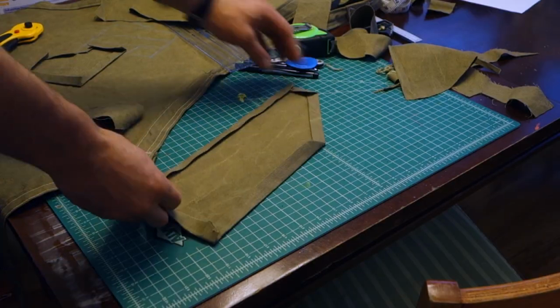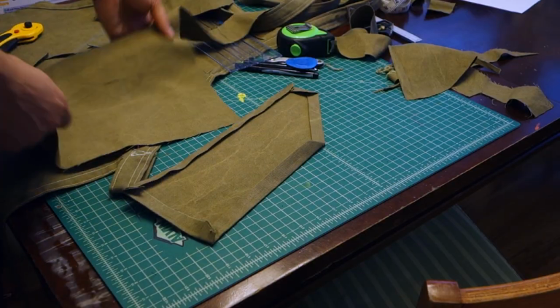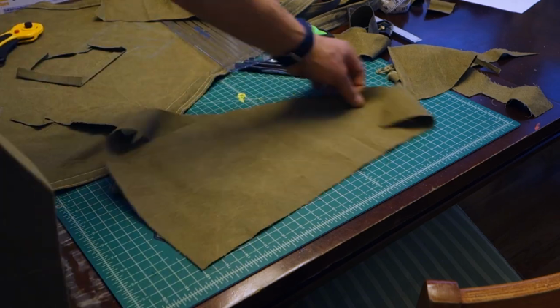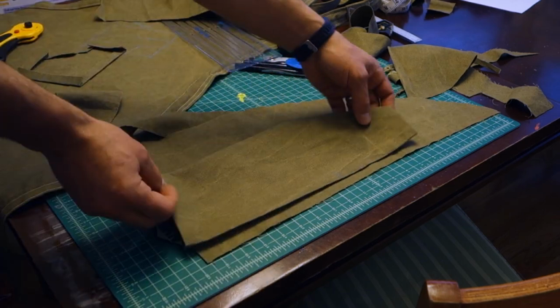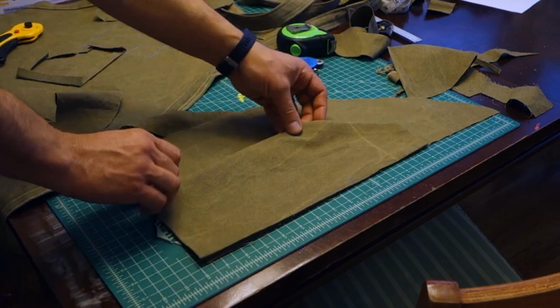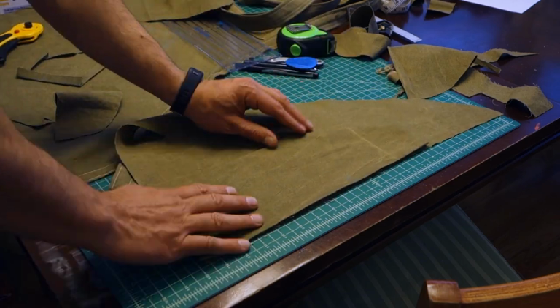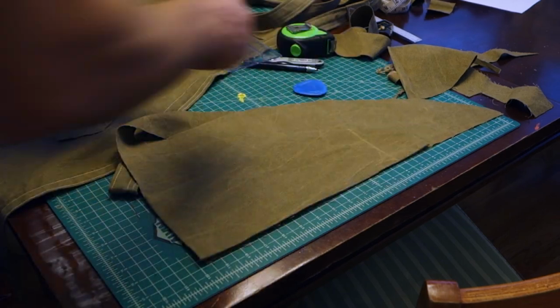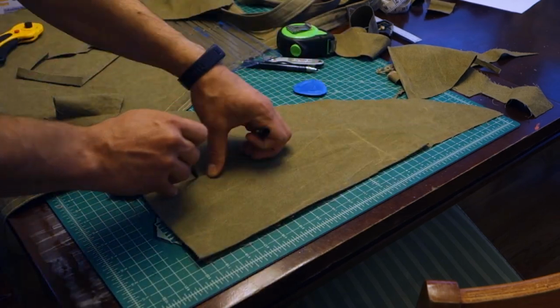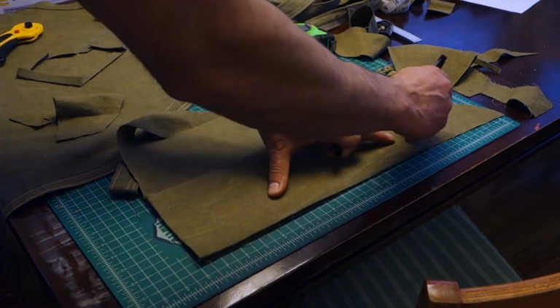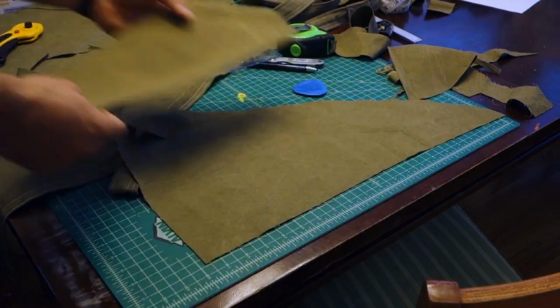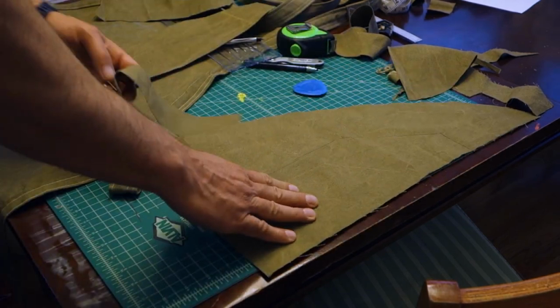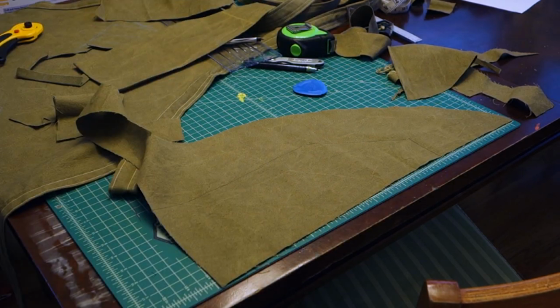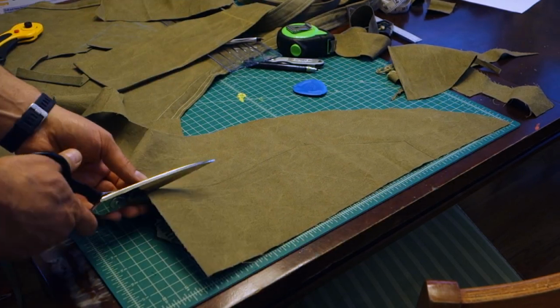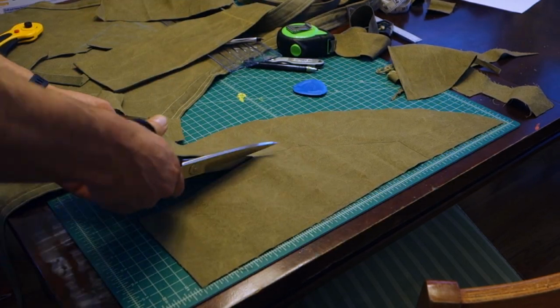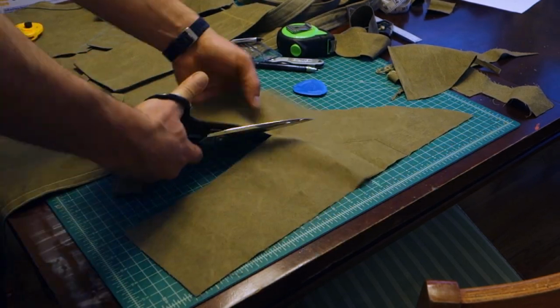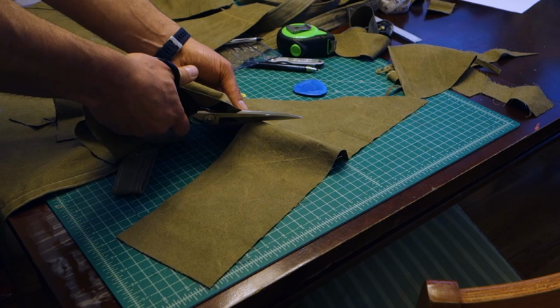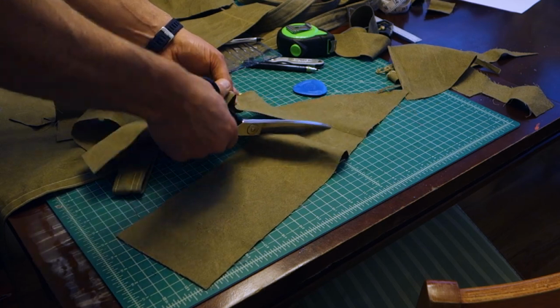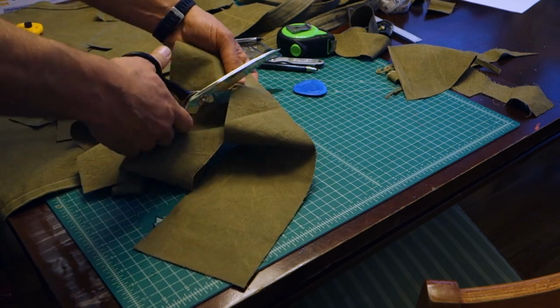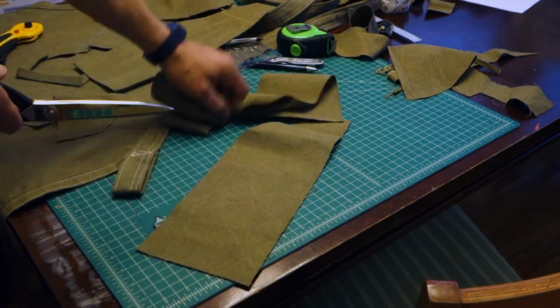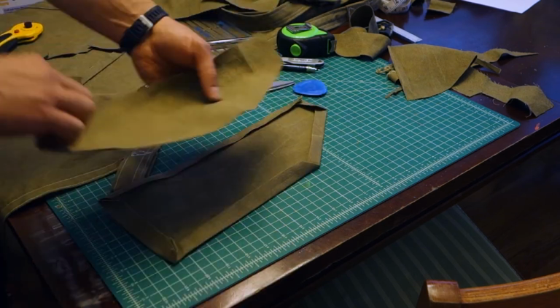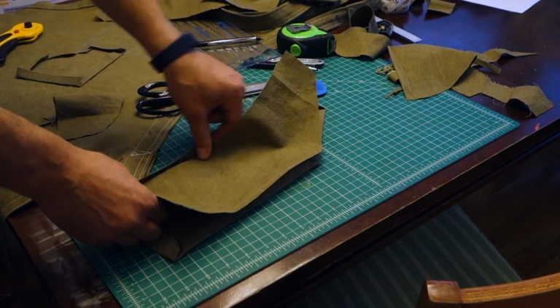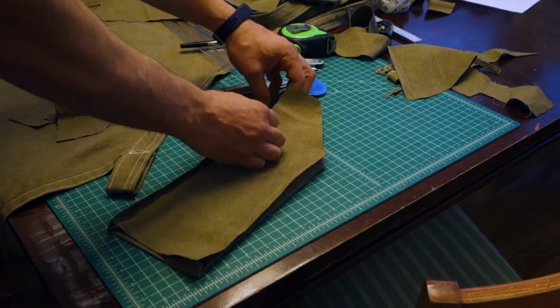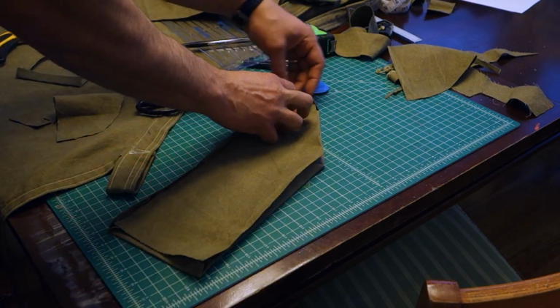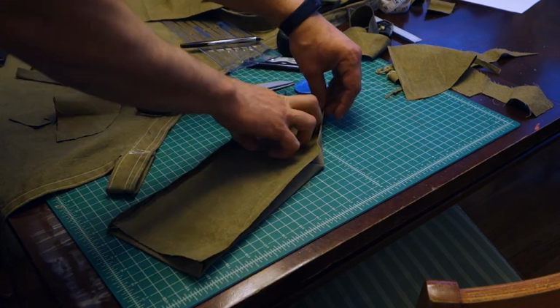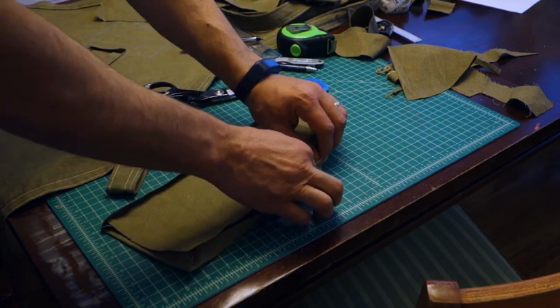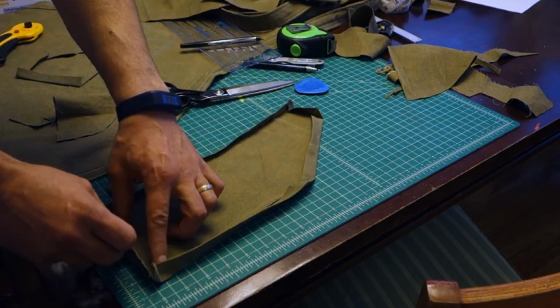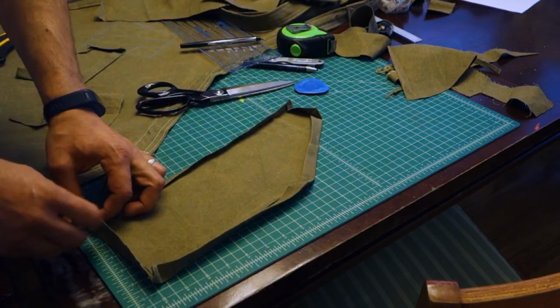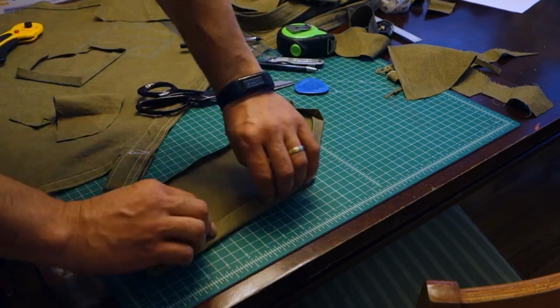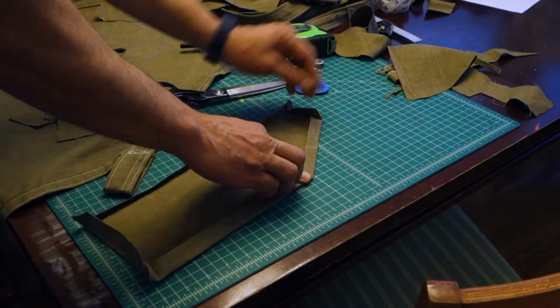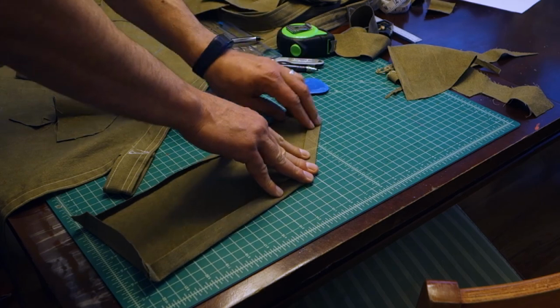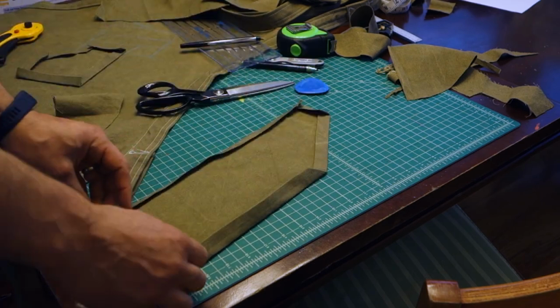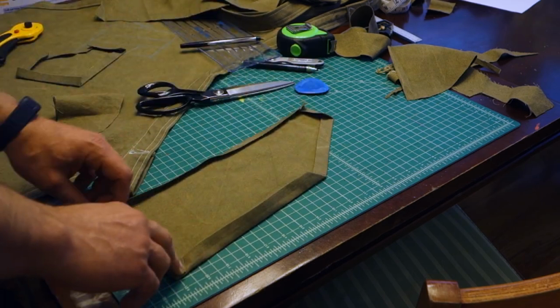Just to thicken it up a little bit, I cut another piece that was slightly smaller and placed it inside before sewing it onto the apron.